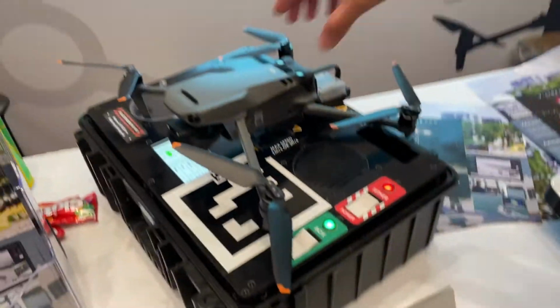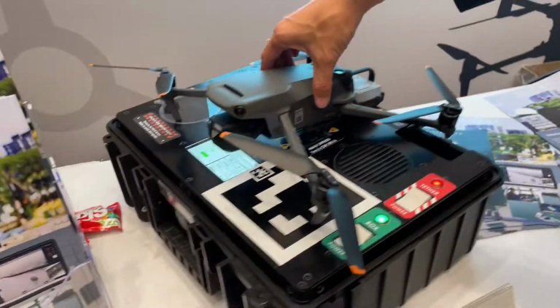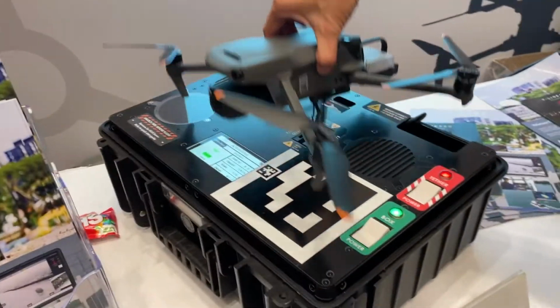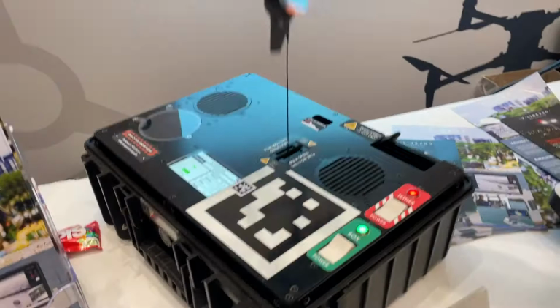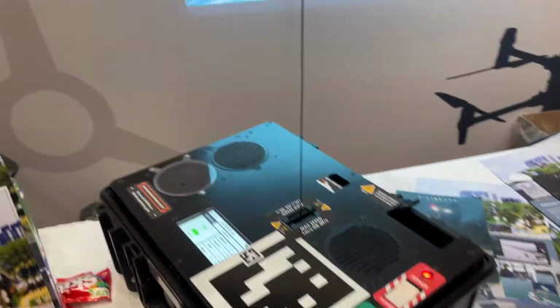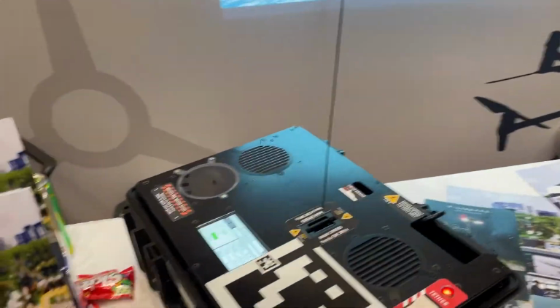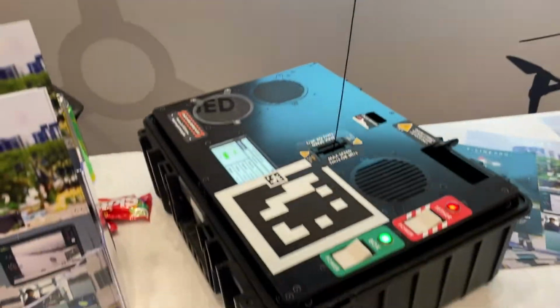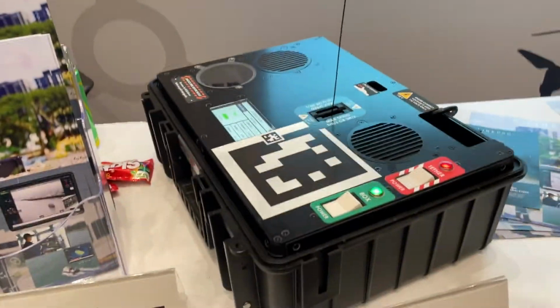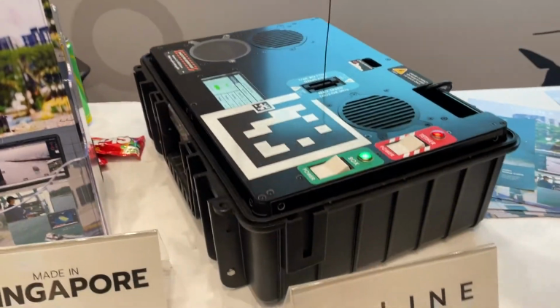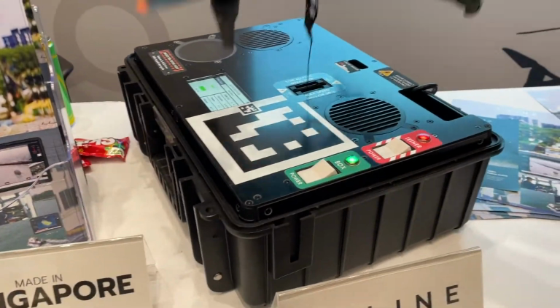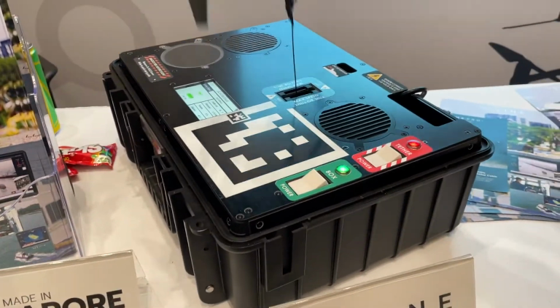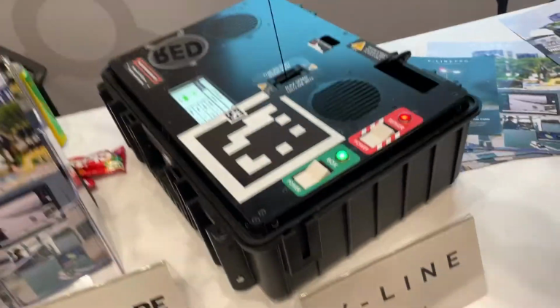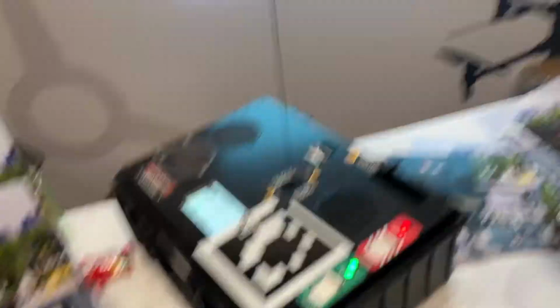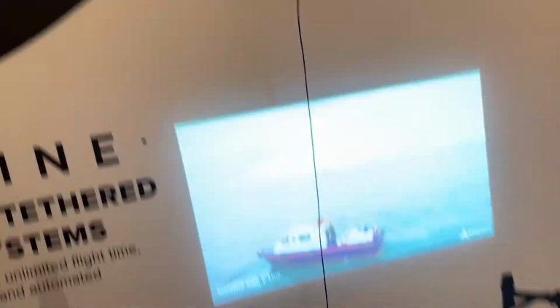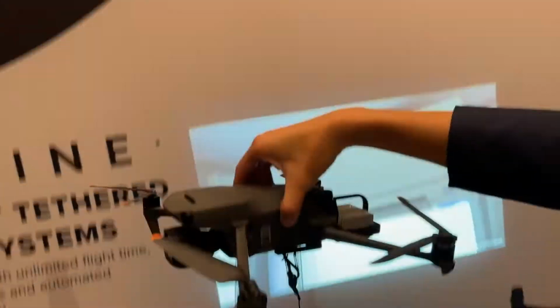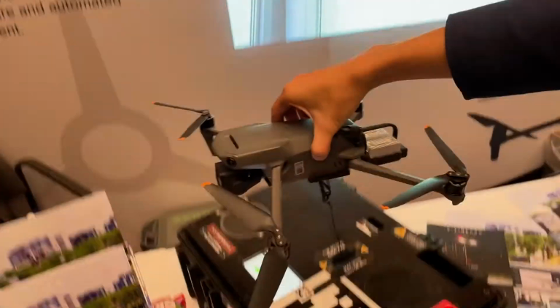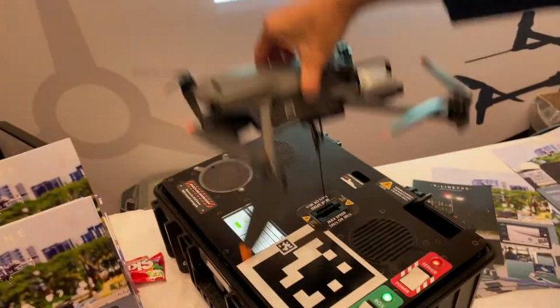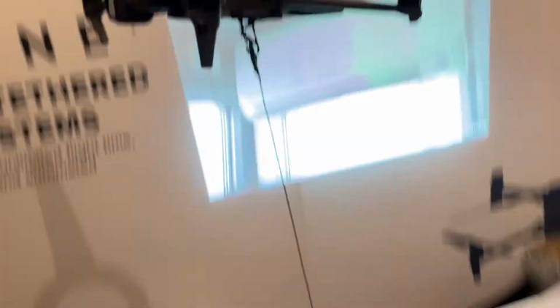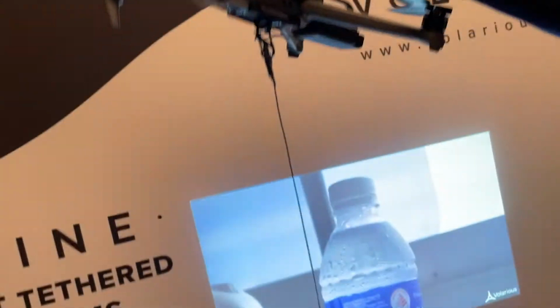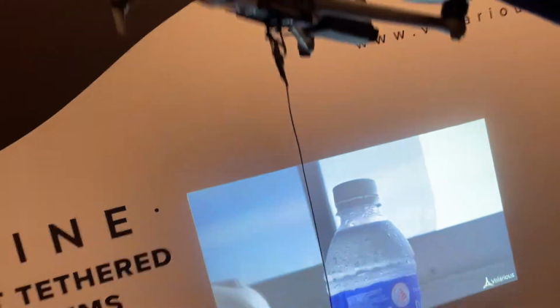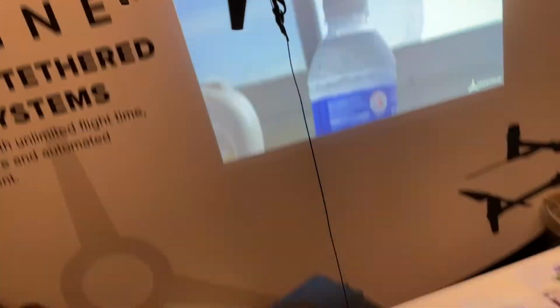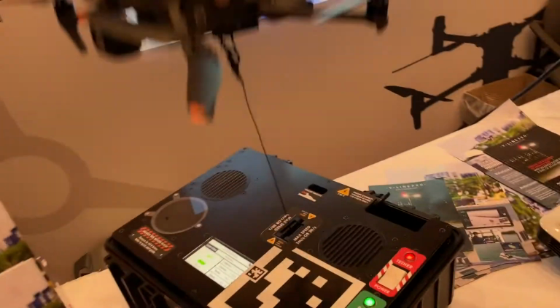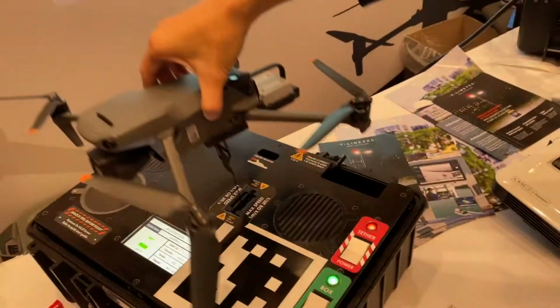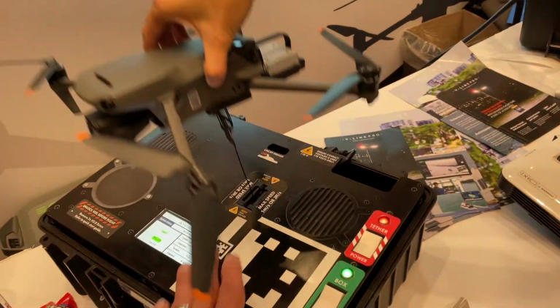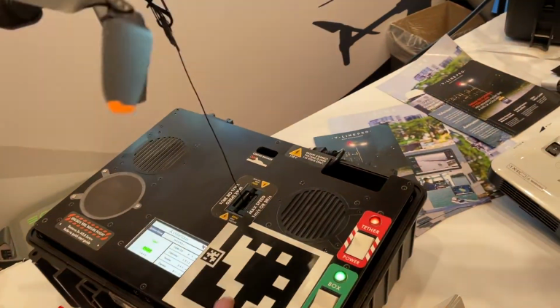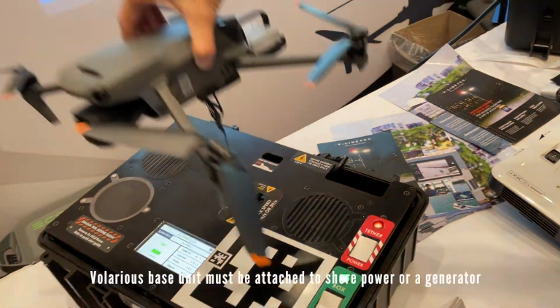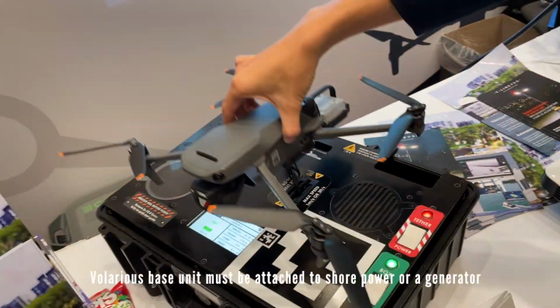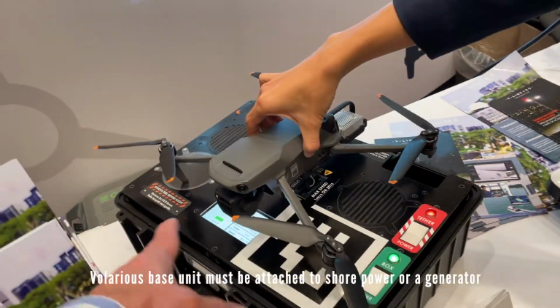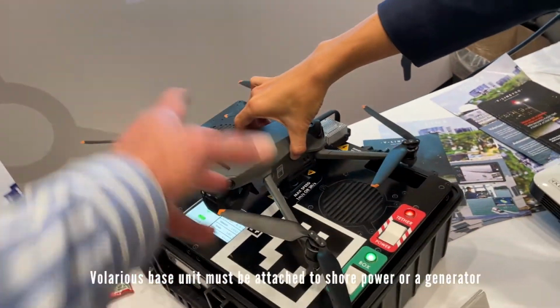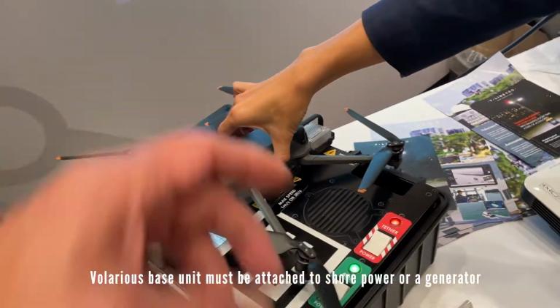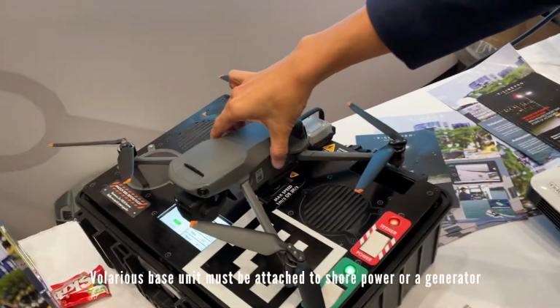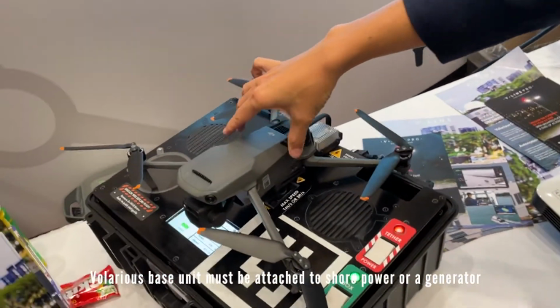It's one of the best players in the class. Let's see how responsive it is. Is there a battery in there? No, that goes to the generator.